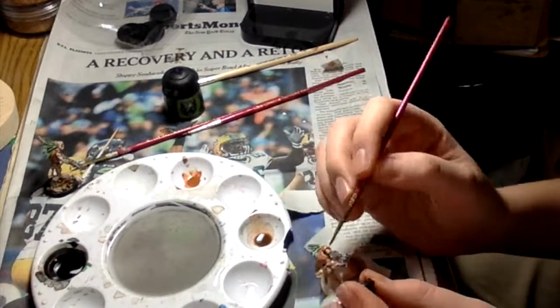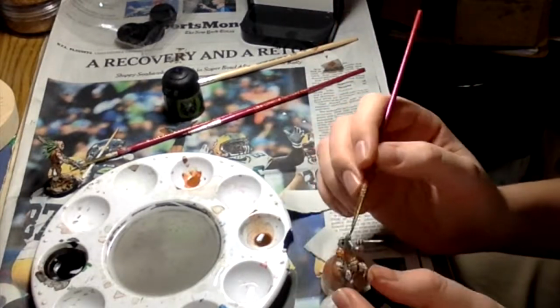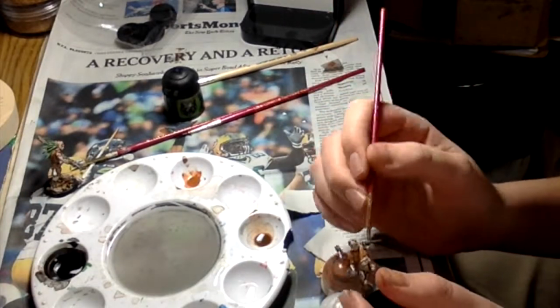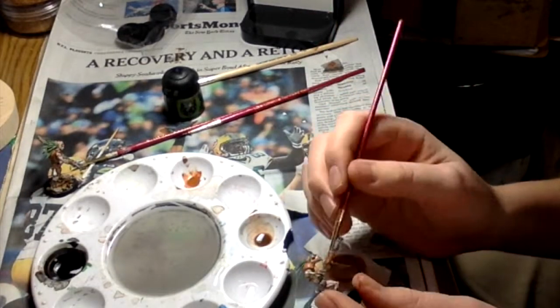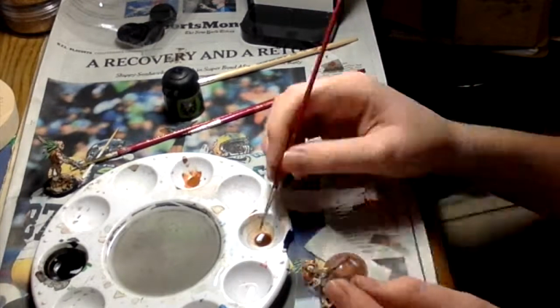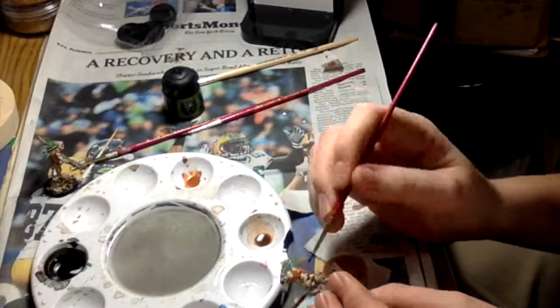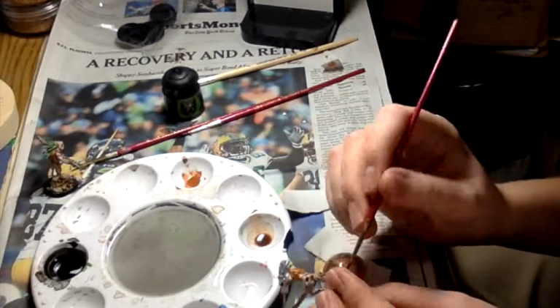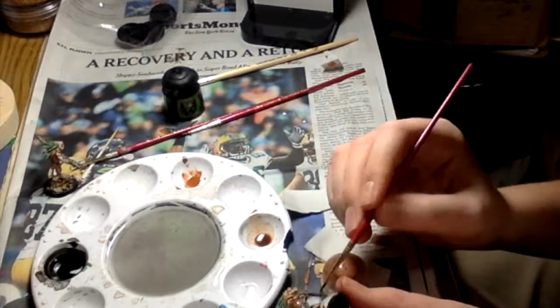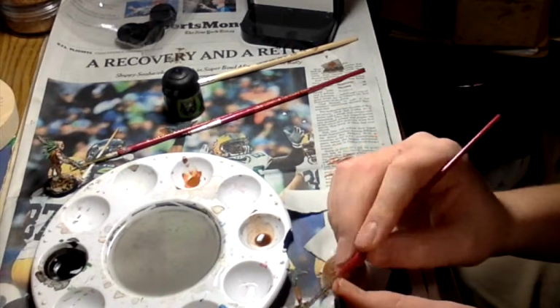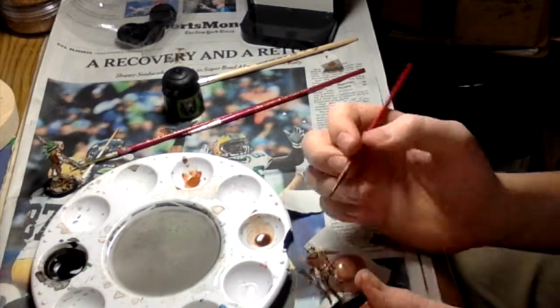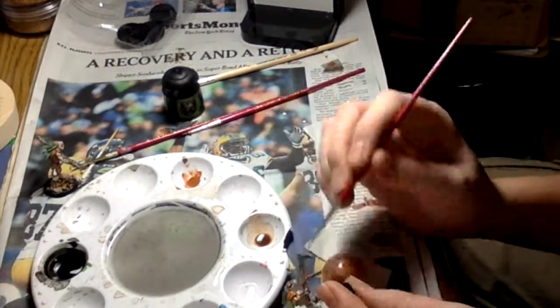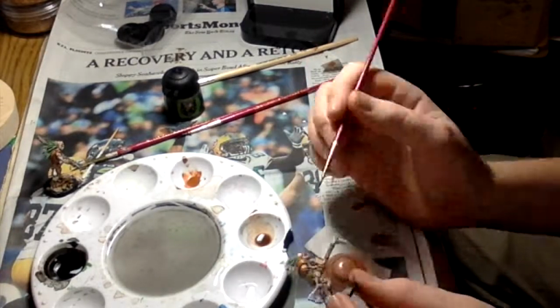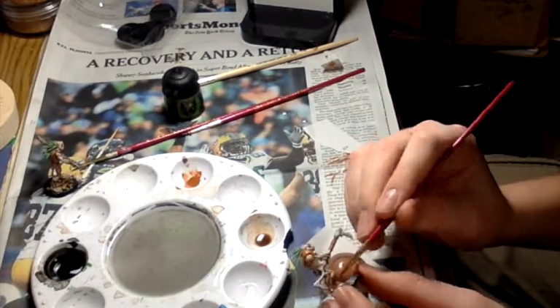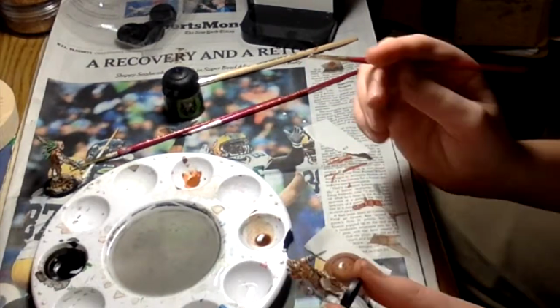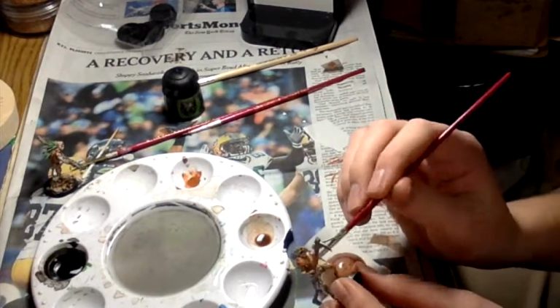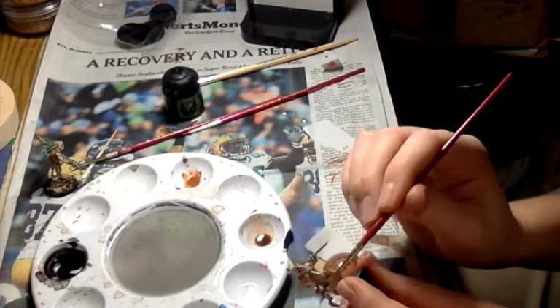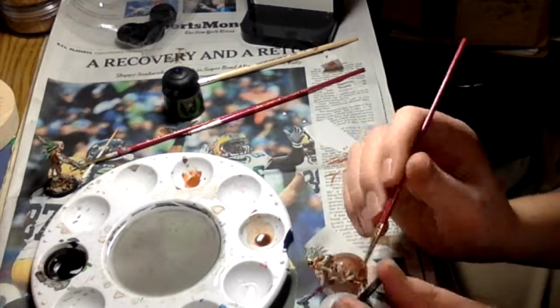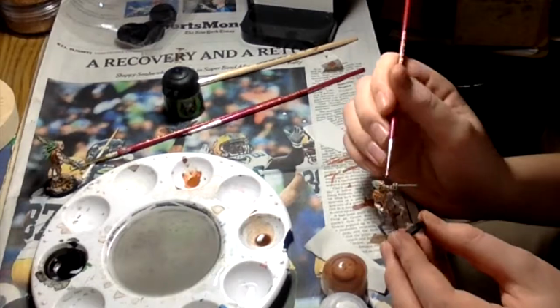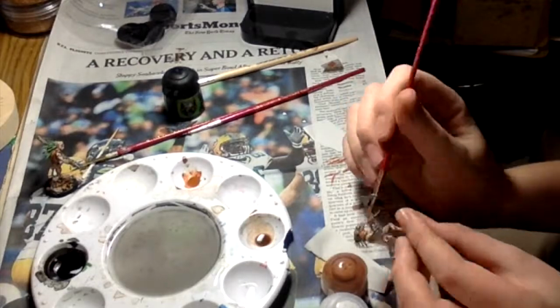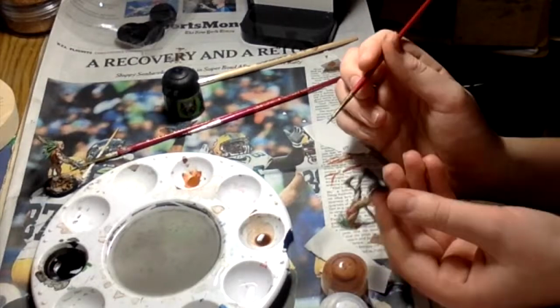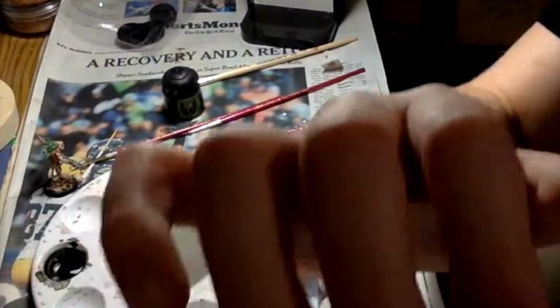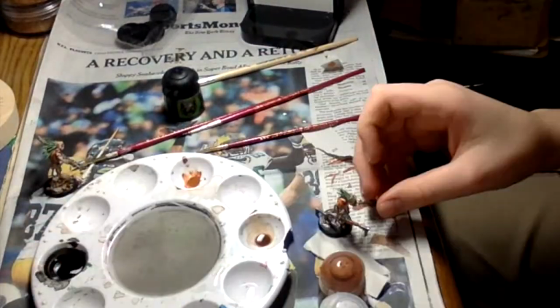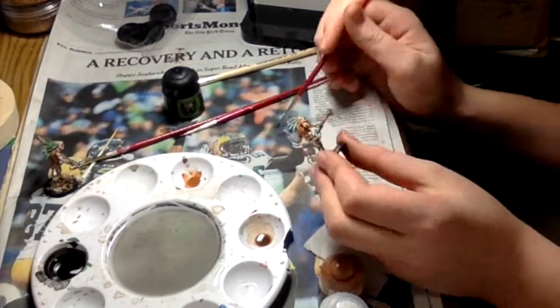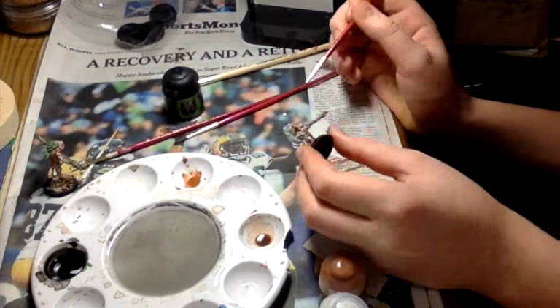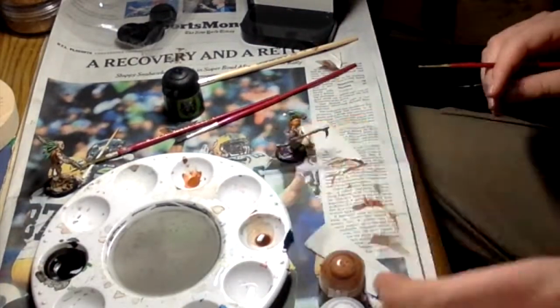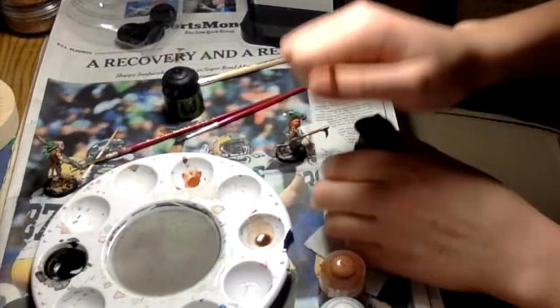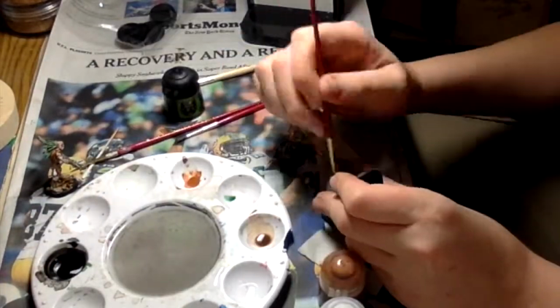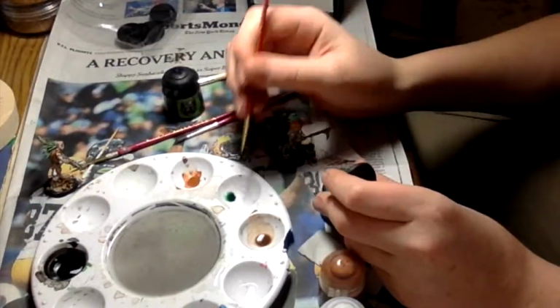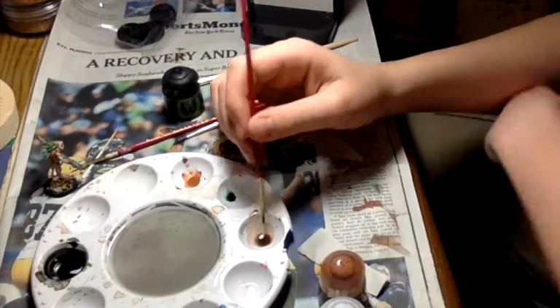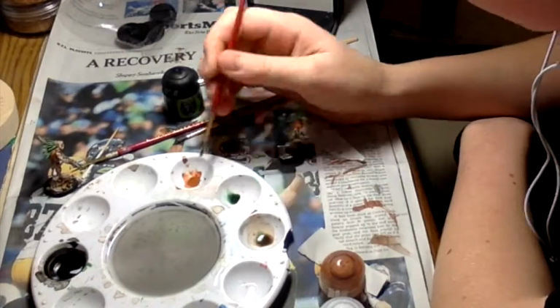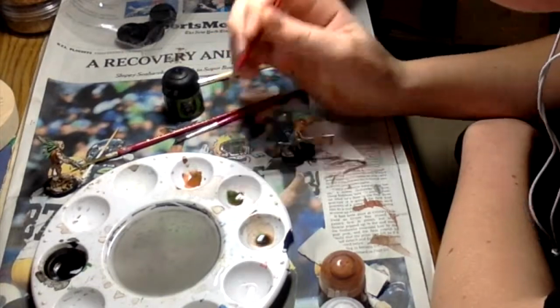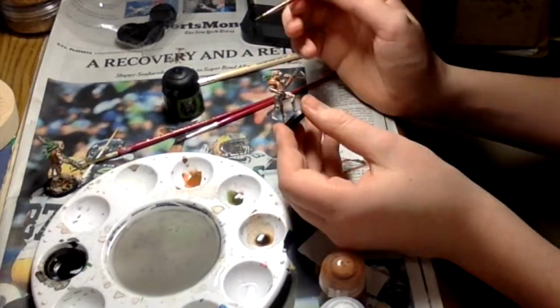I've thought about getting back into Warhammer, but I mainly just enjoy the painting part. Playing is fun too, but you have to have the miniatures for that. And proxies just aren't quite the same.